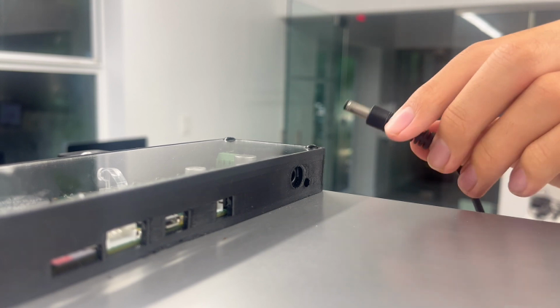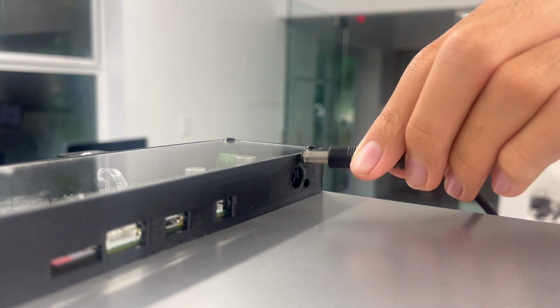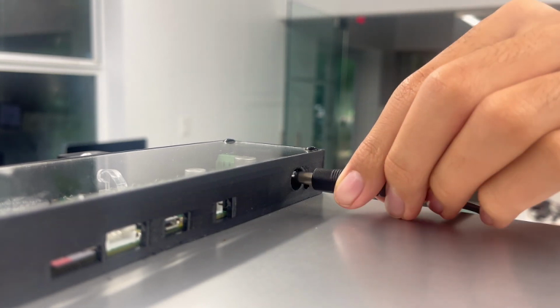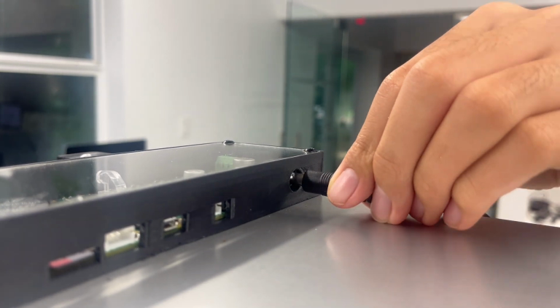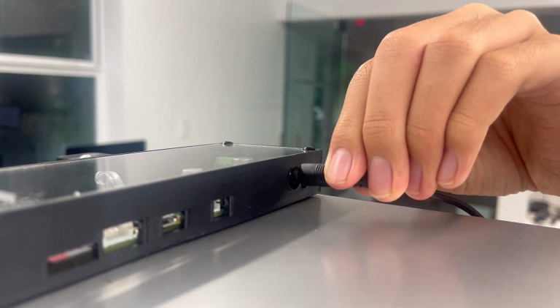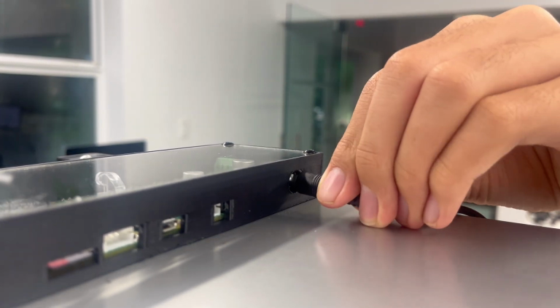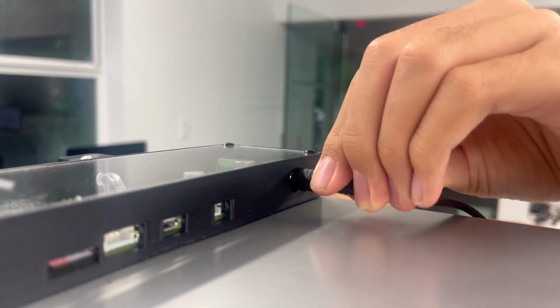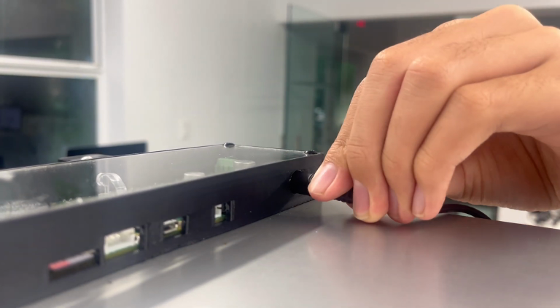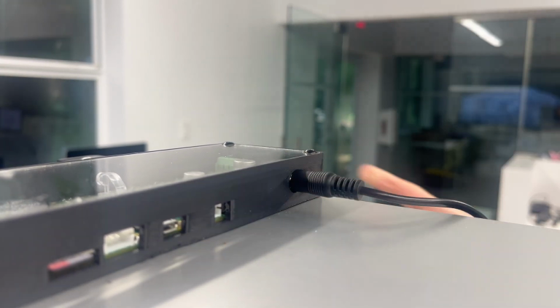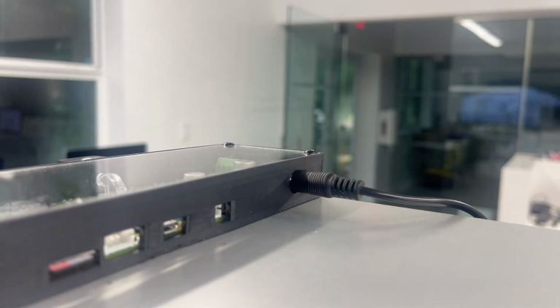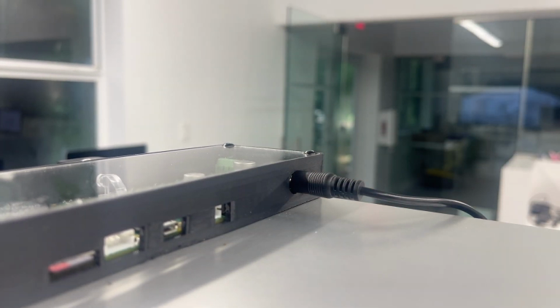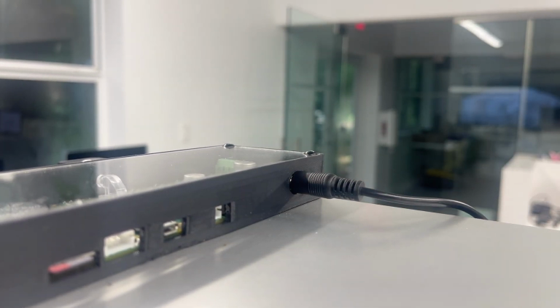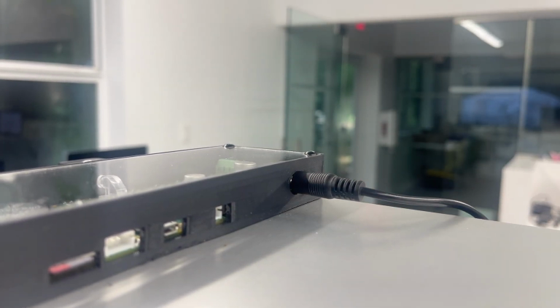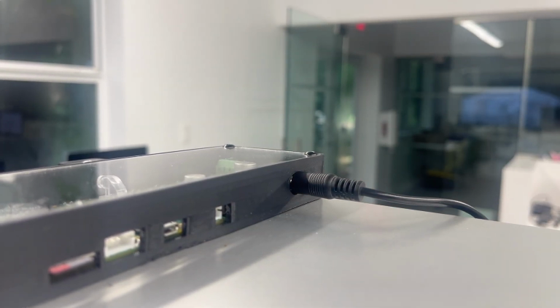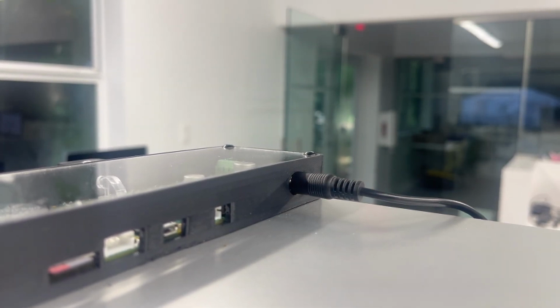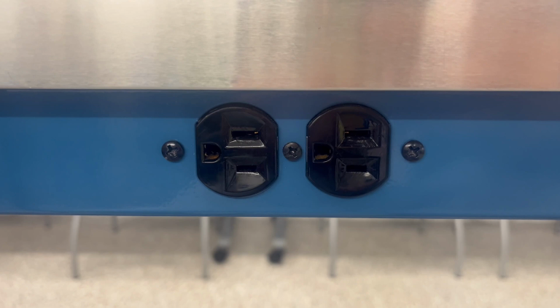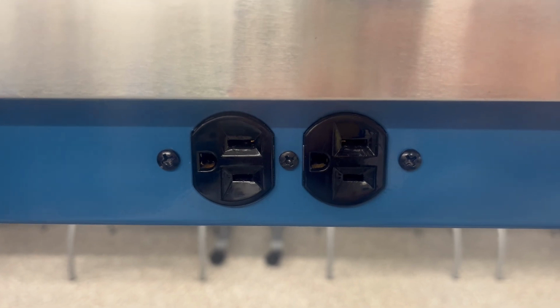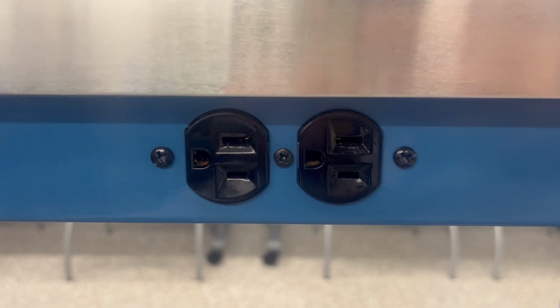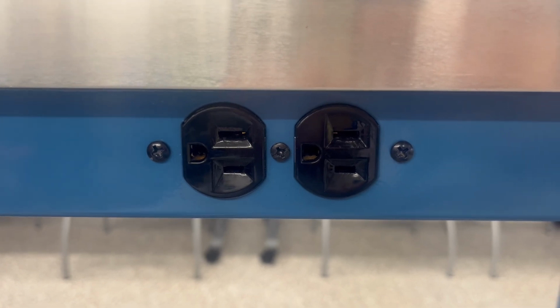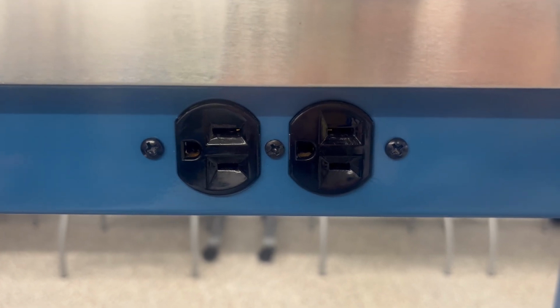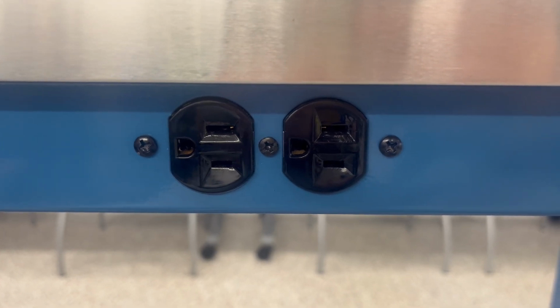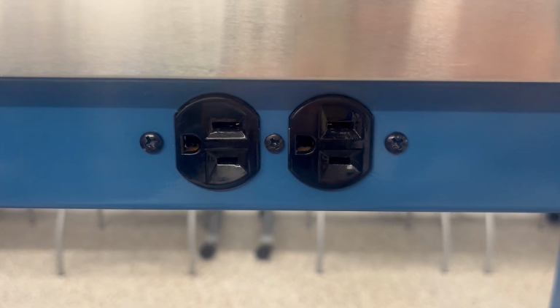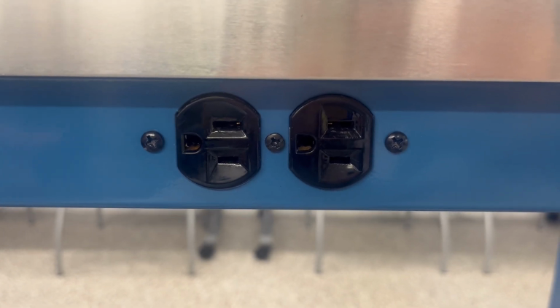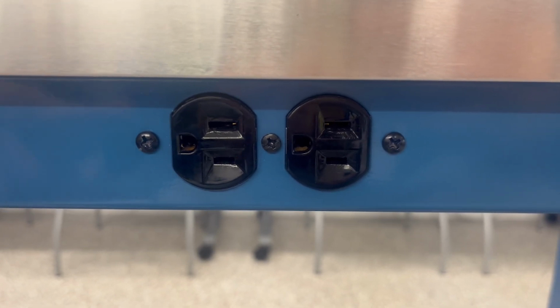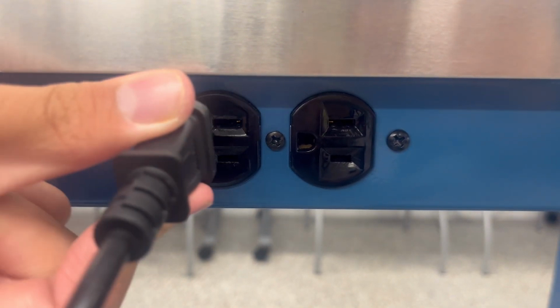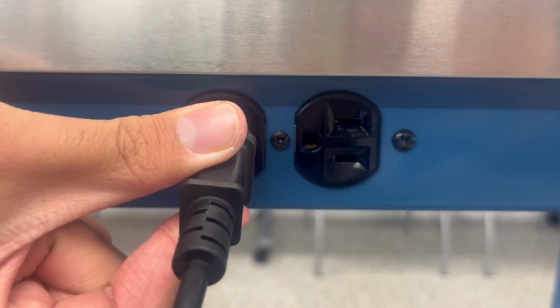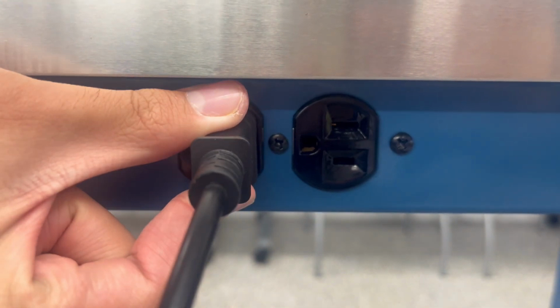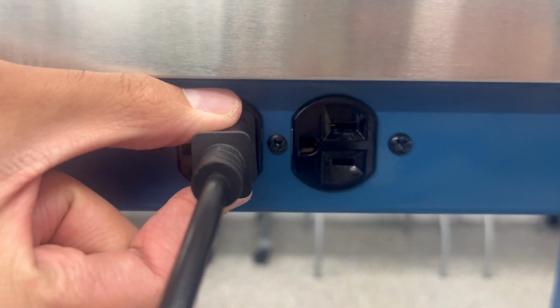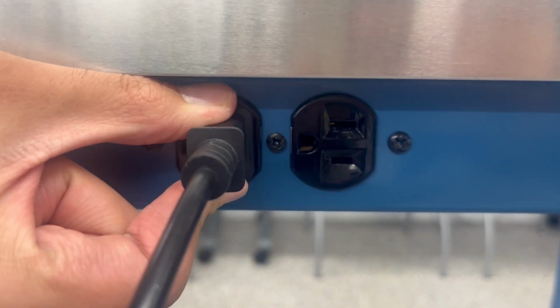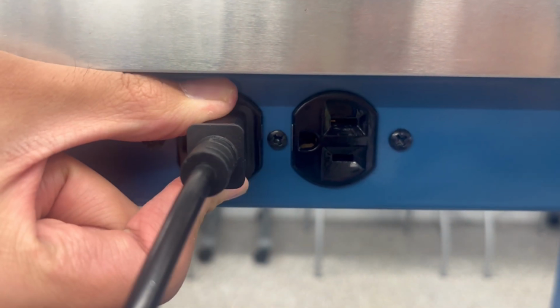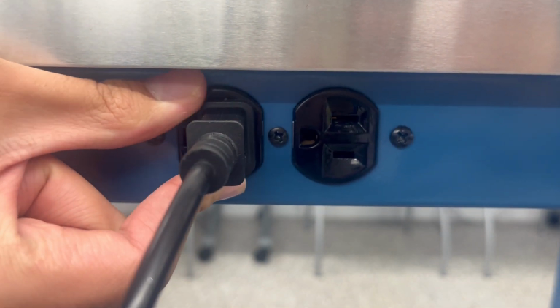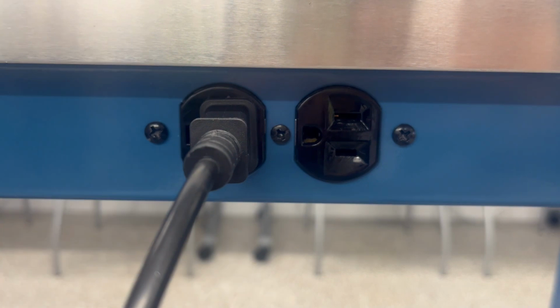Then plug the power adapter in. You also need to note that the chamber needs to be plugged into an electrical socket at all times, or else the experiment will not work and the plants may not grow as well.